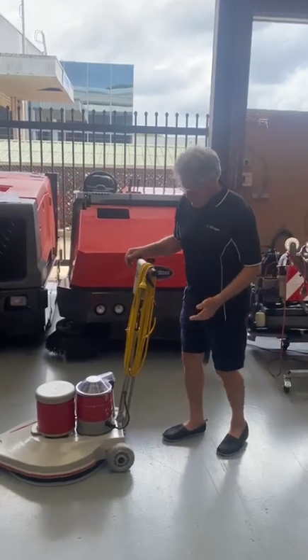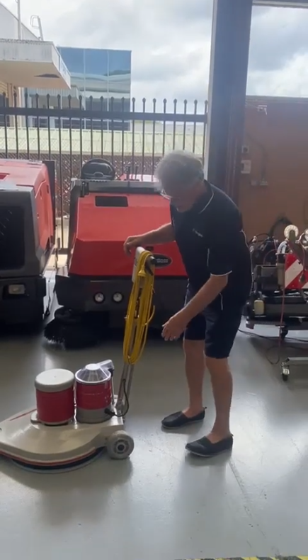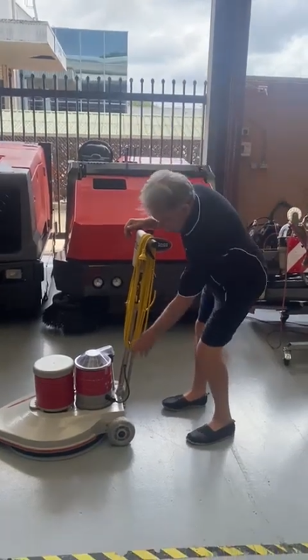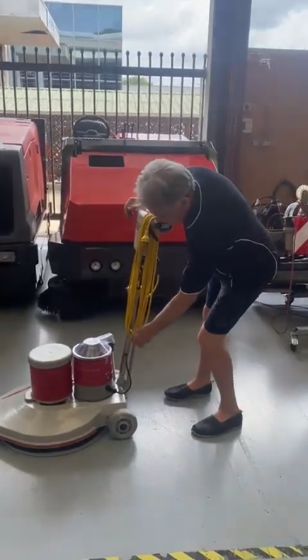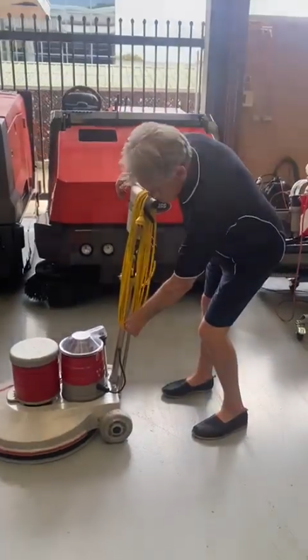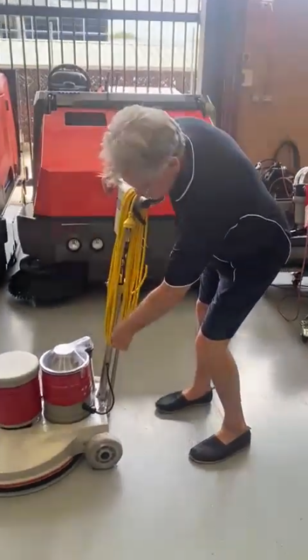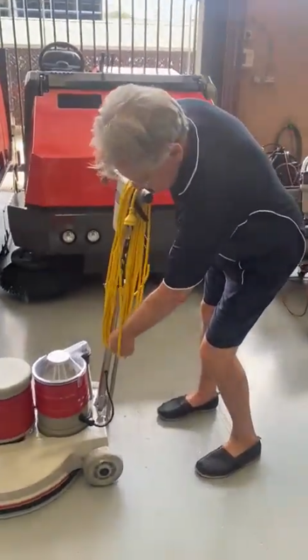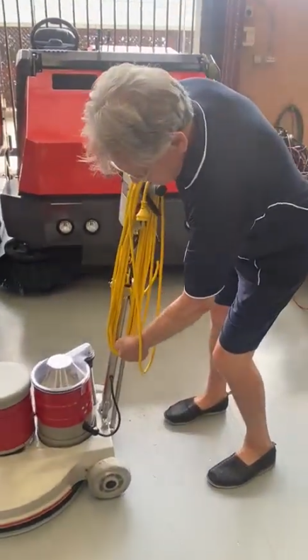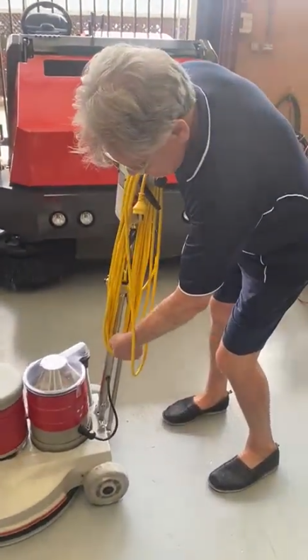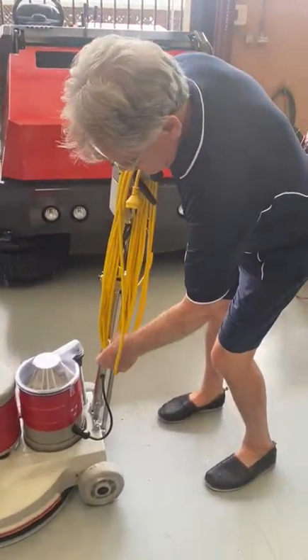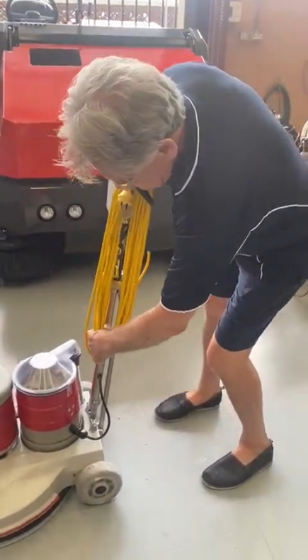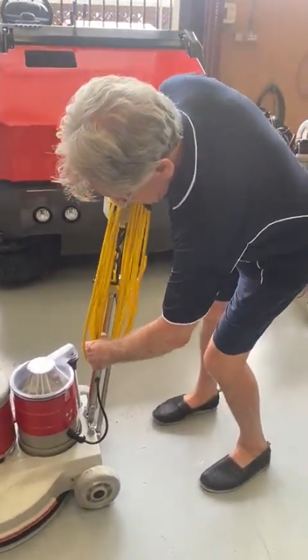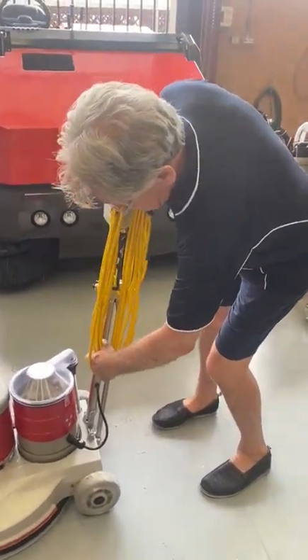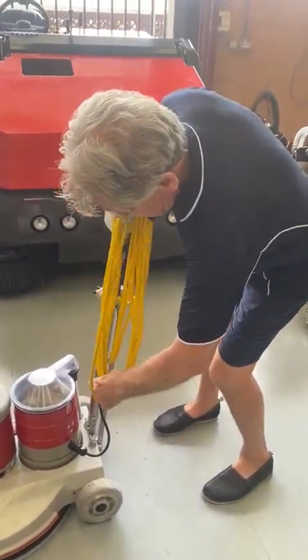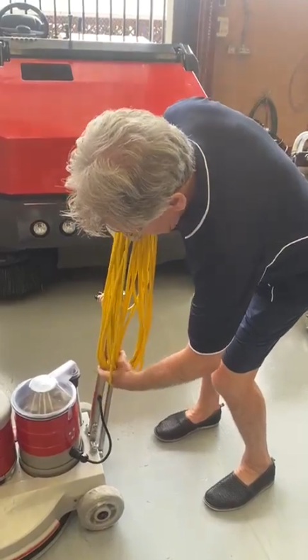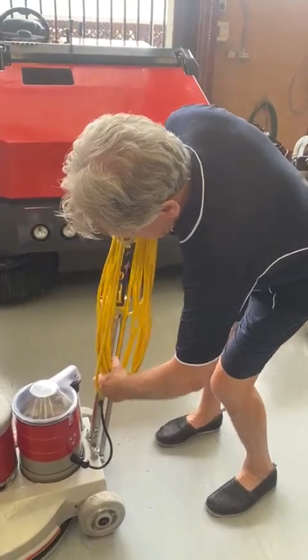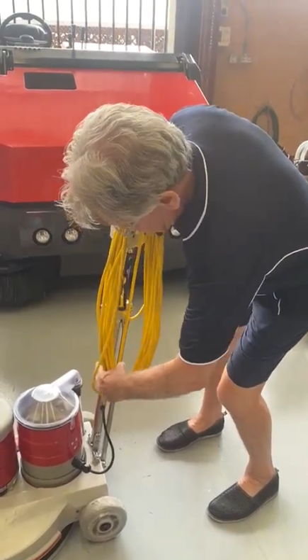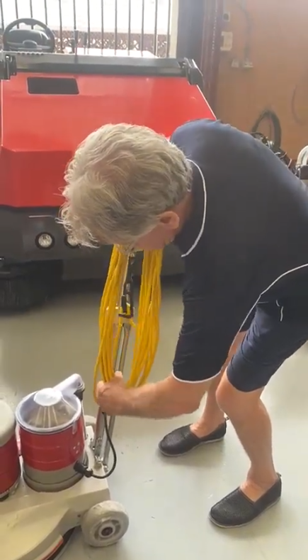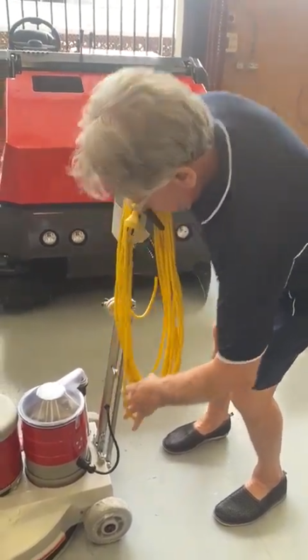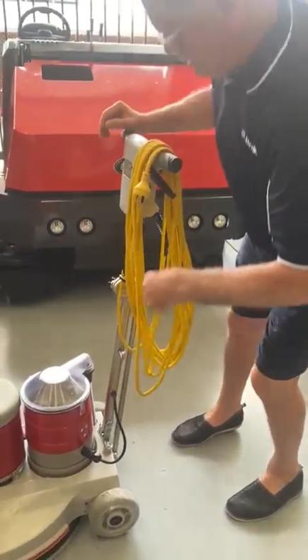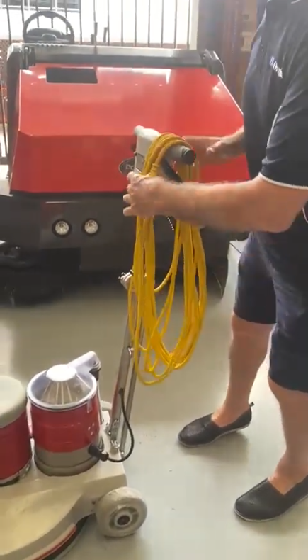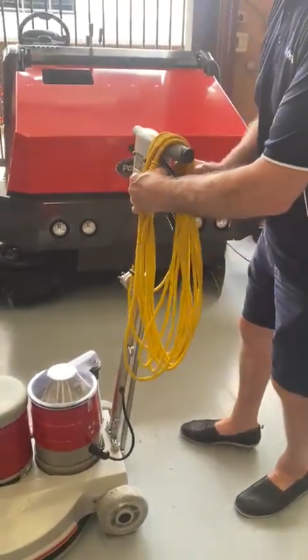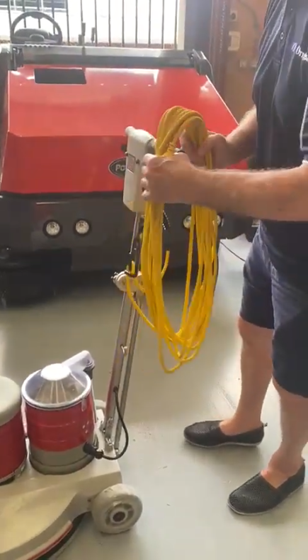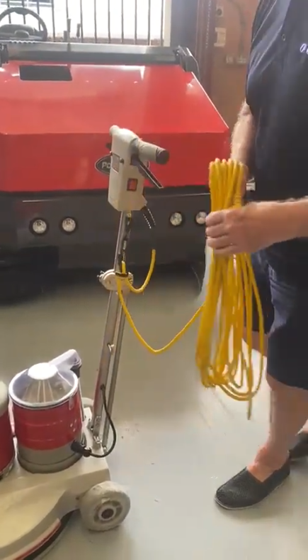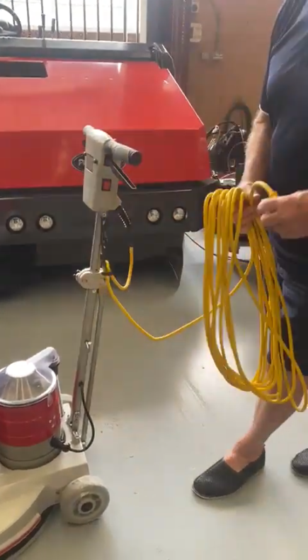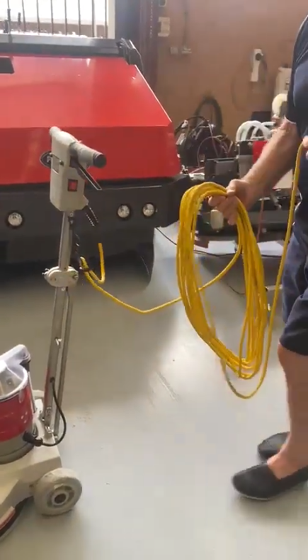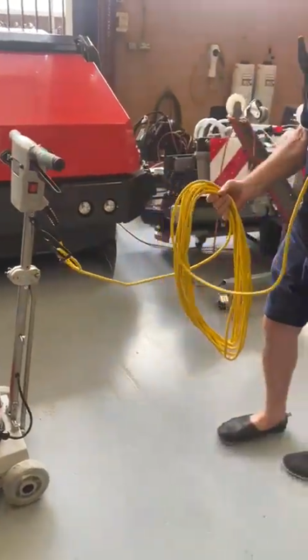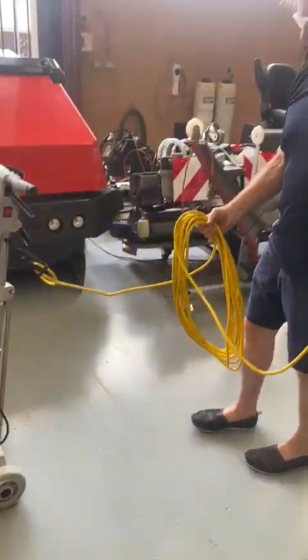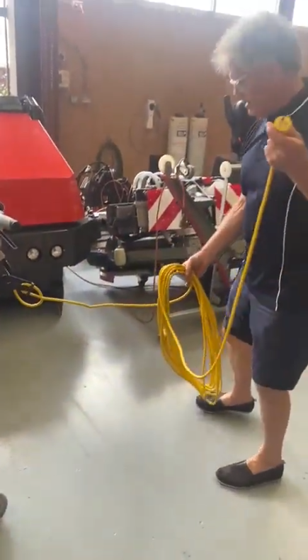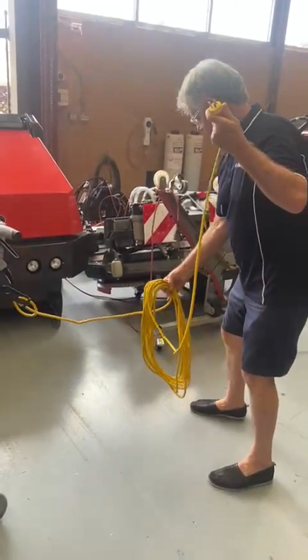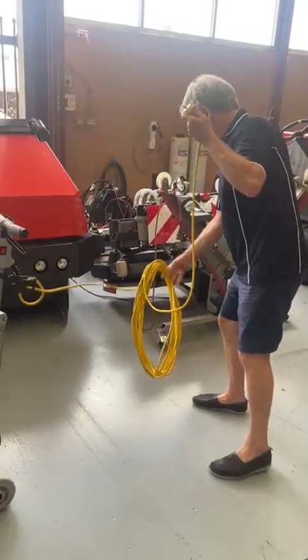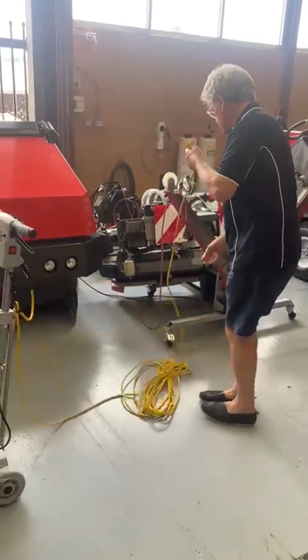To get the cable off, just turn that up and you can pull the cable off. And then lay the cable down again.